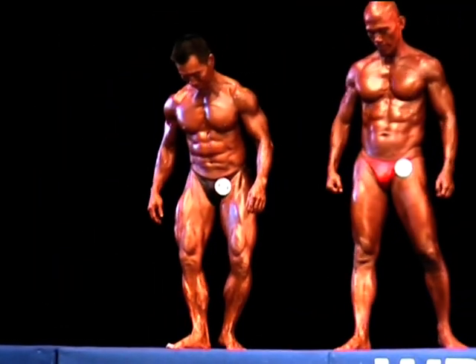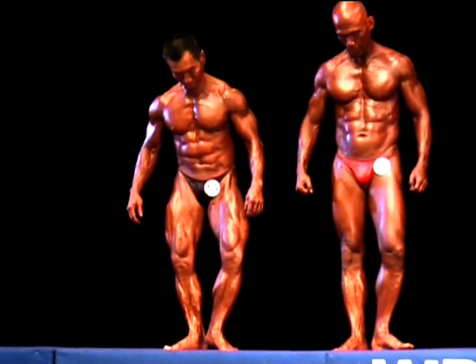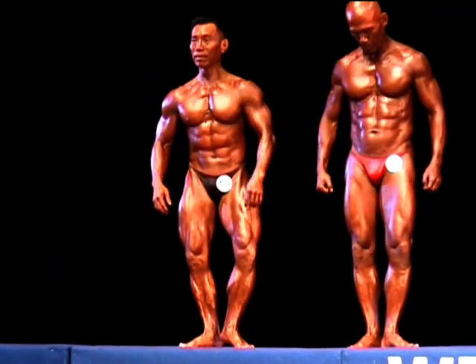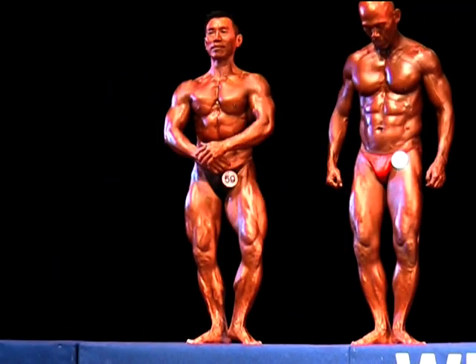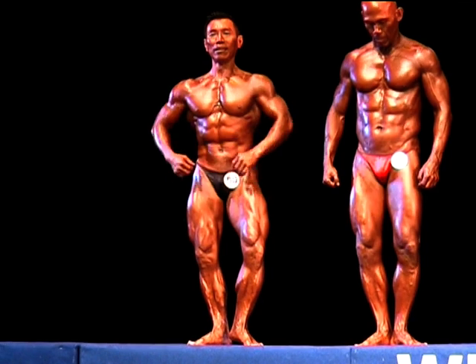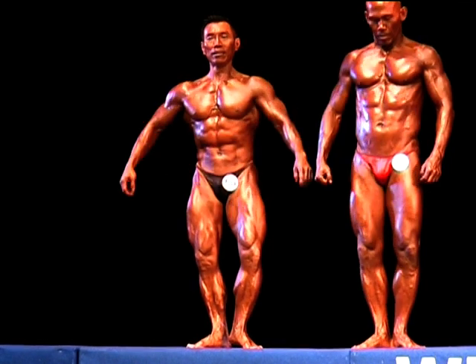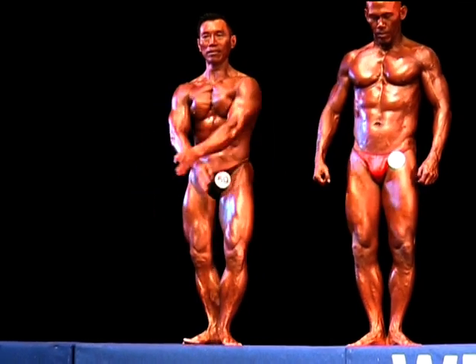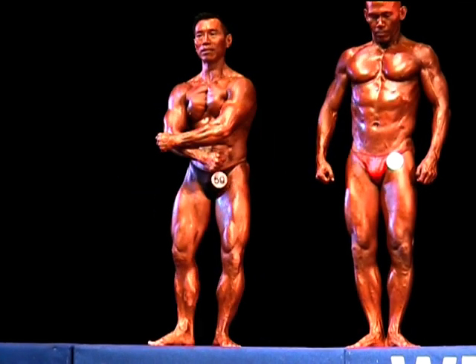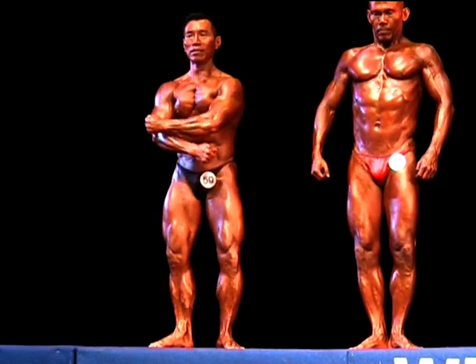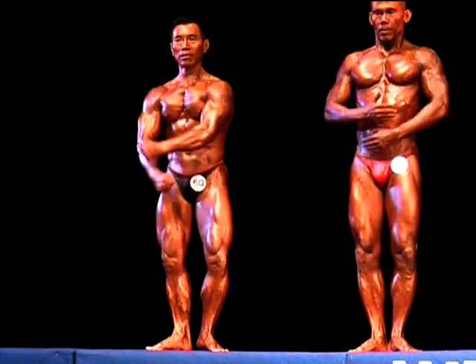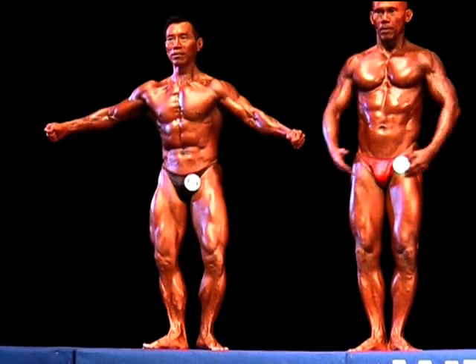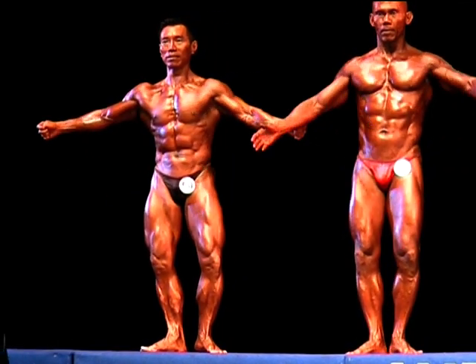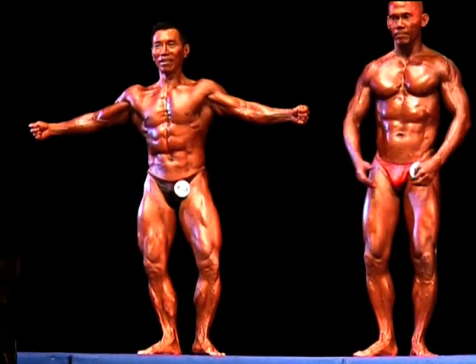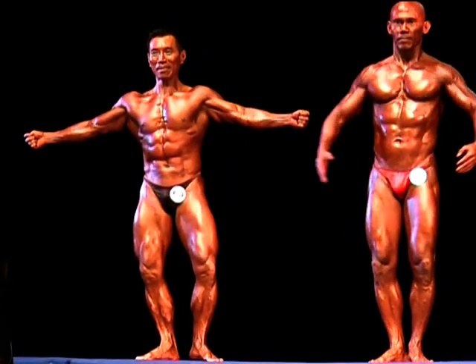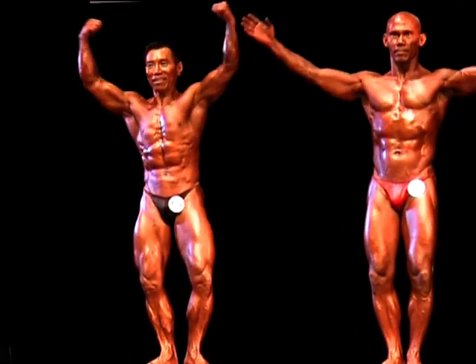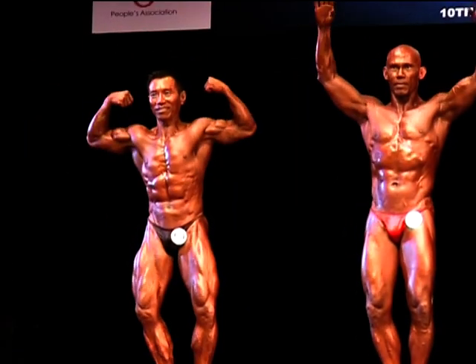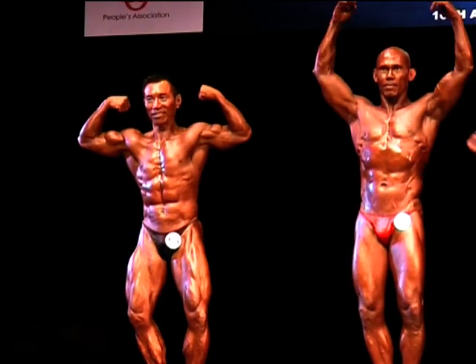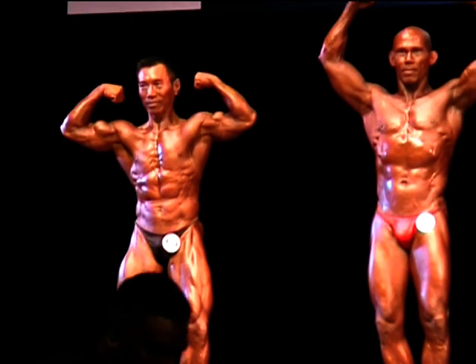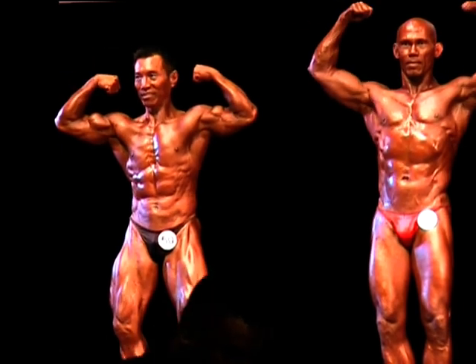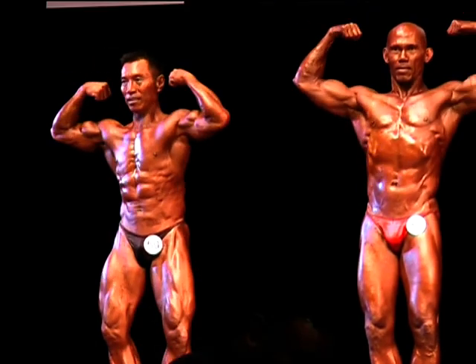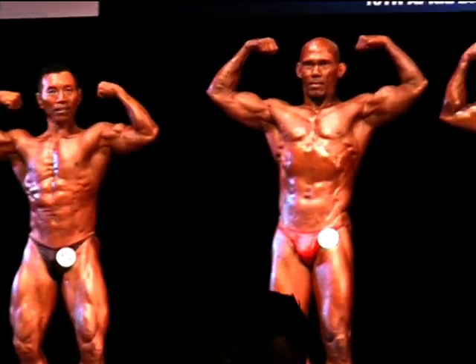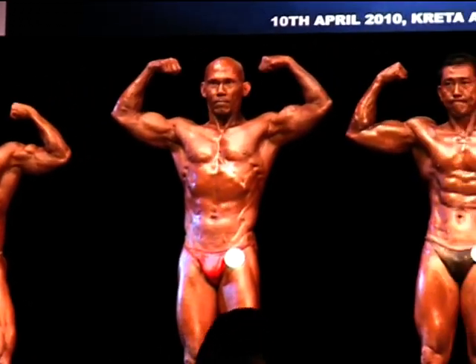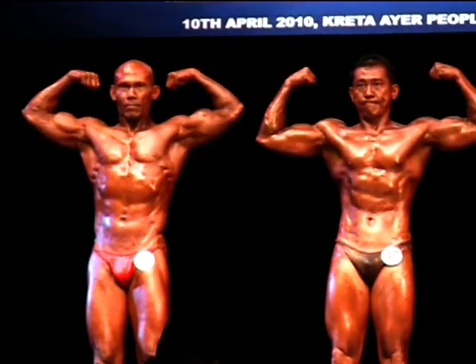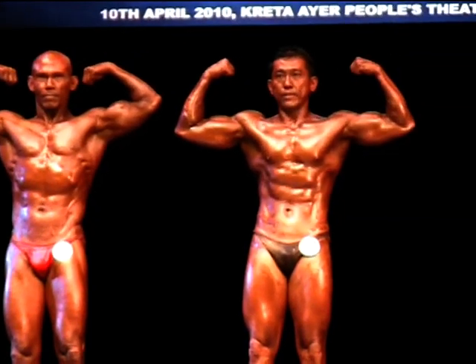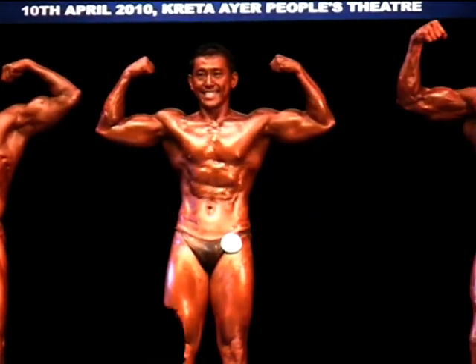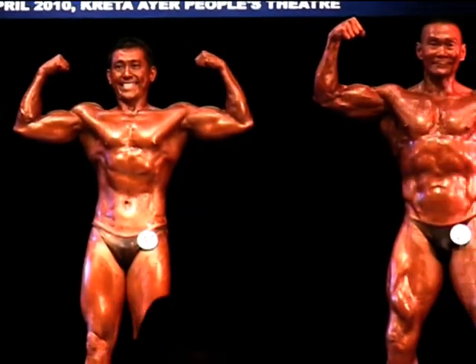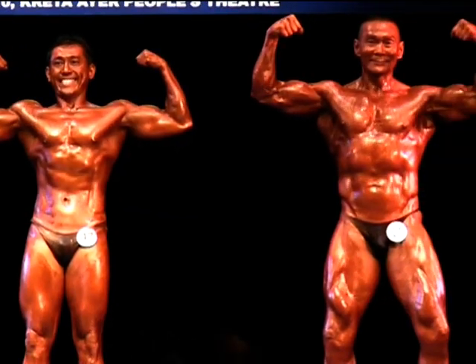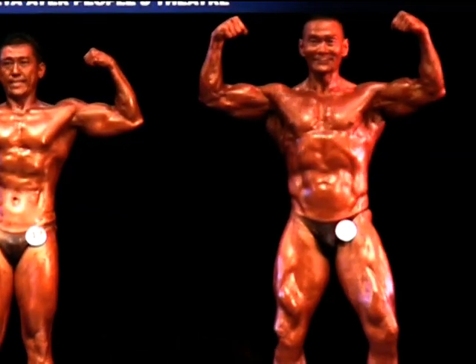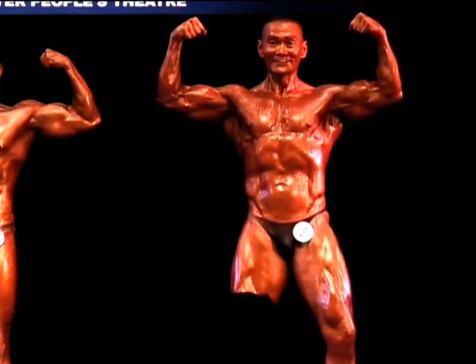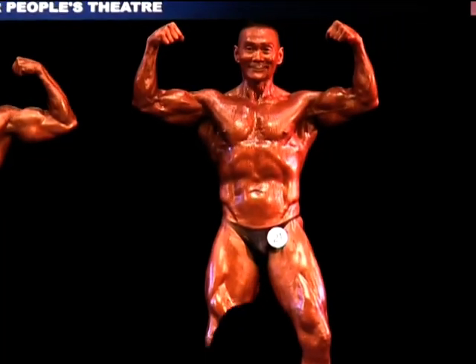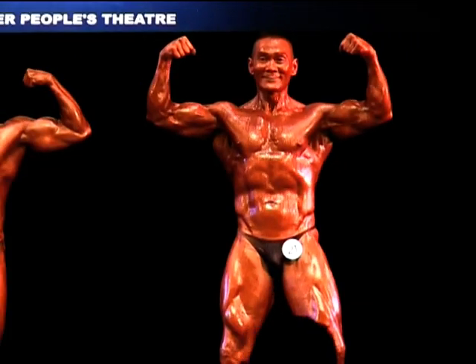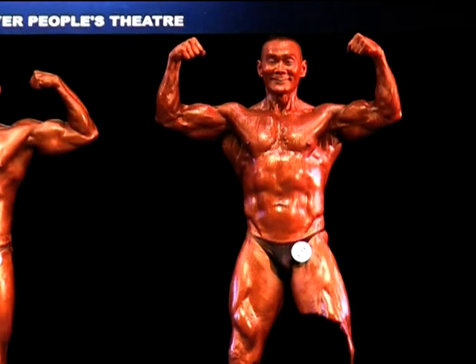Gentlemen, front double biceps. Up! And down.